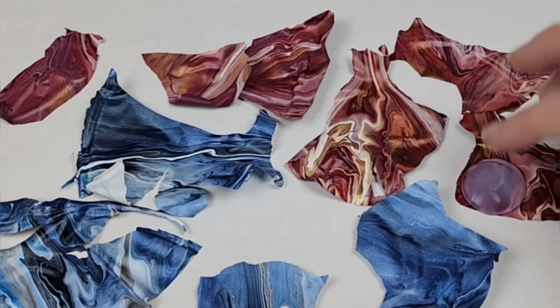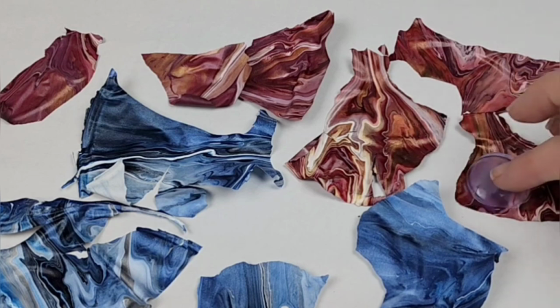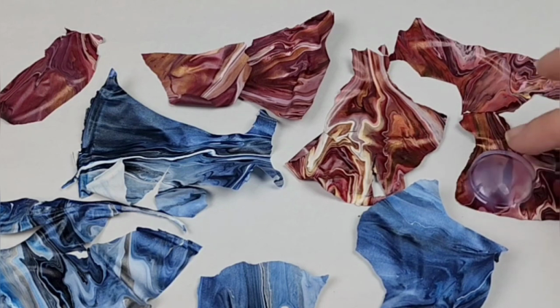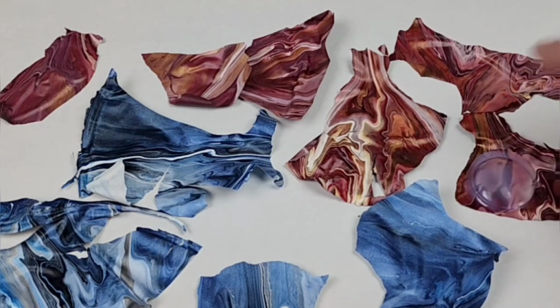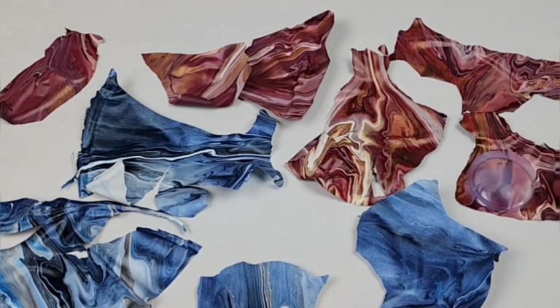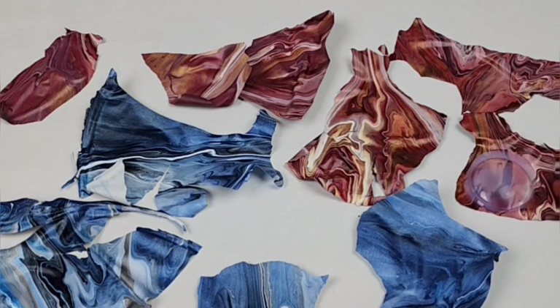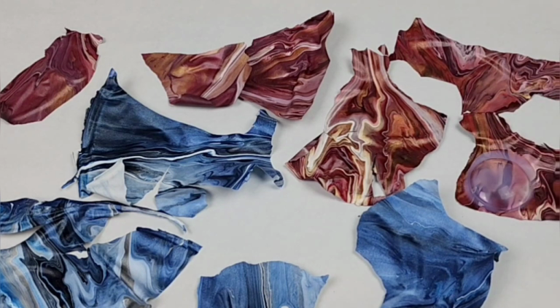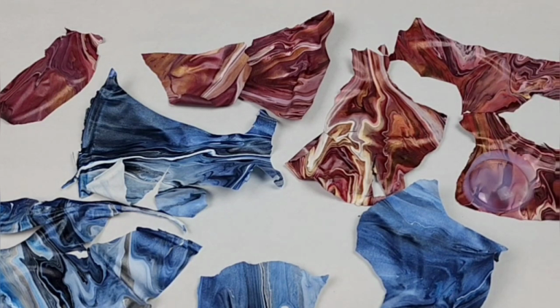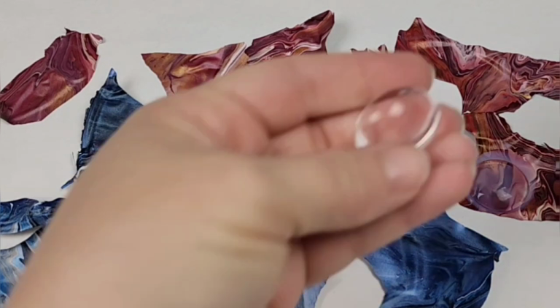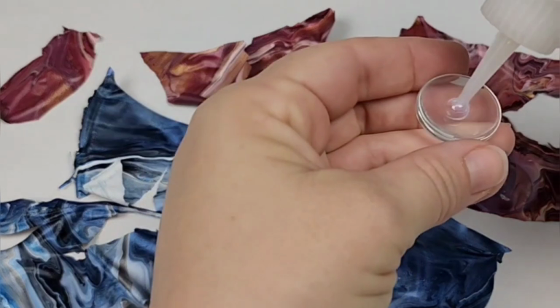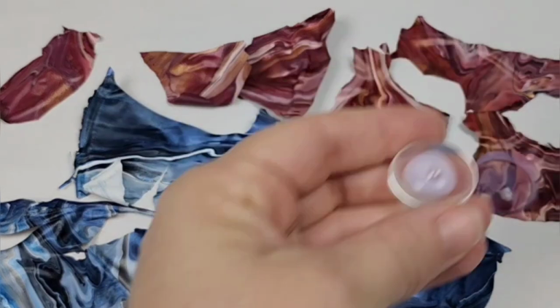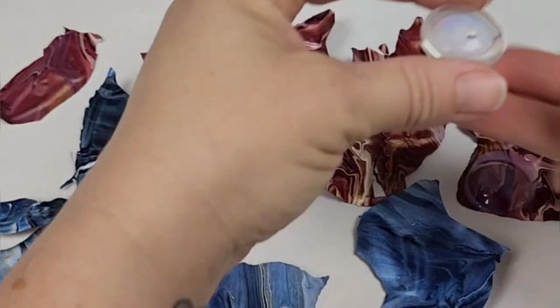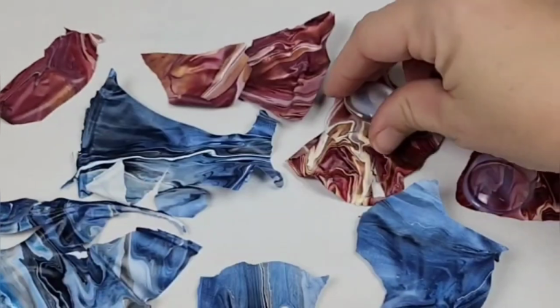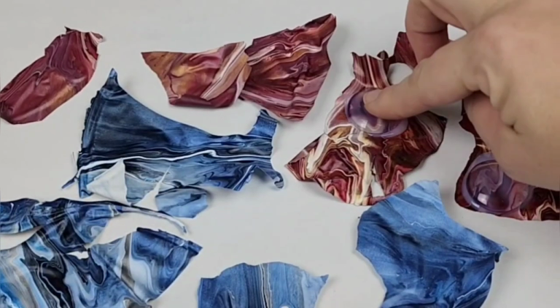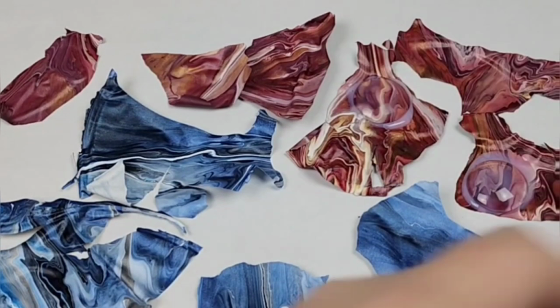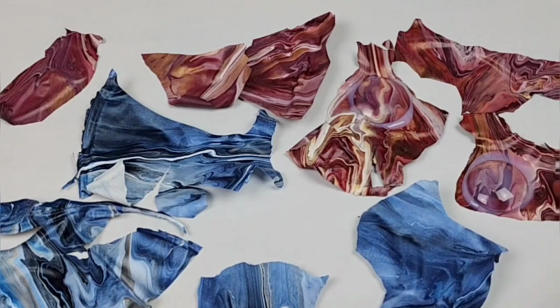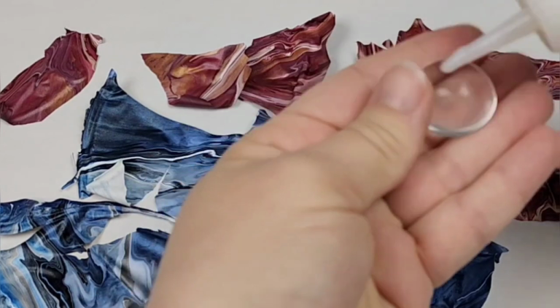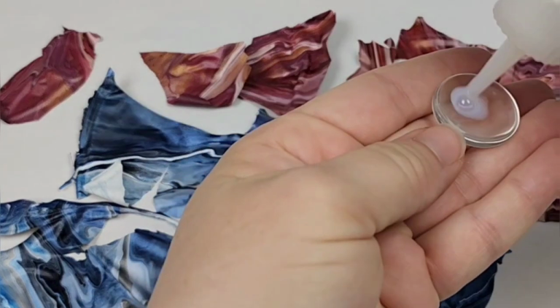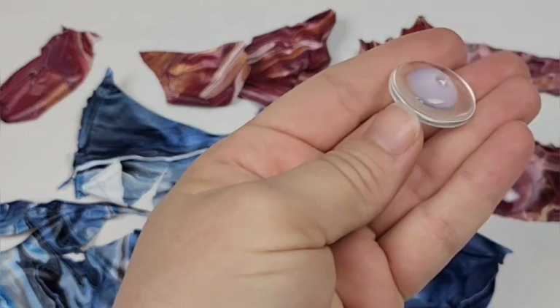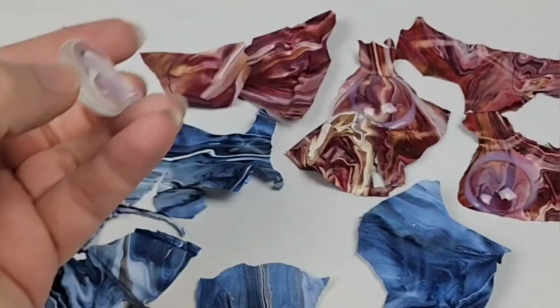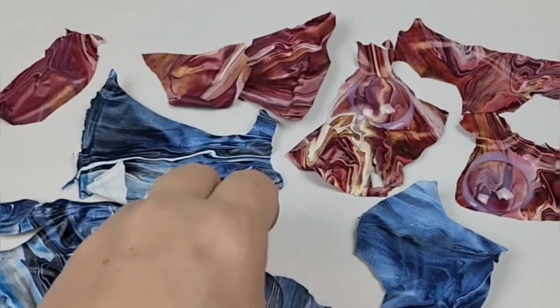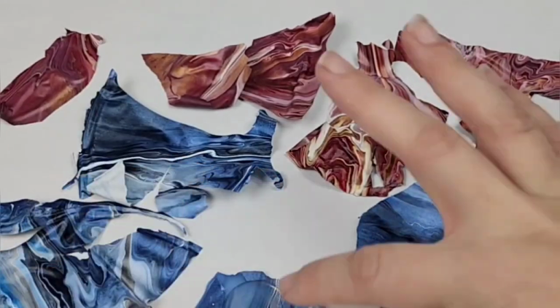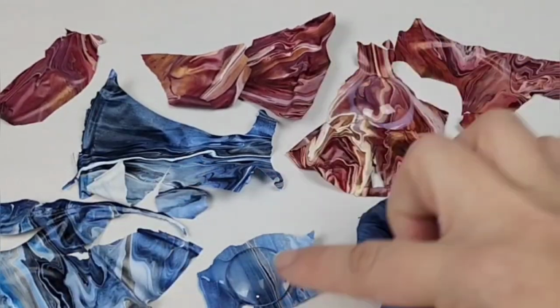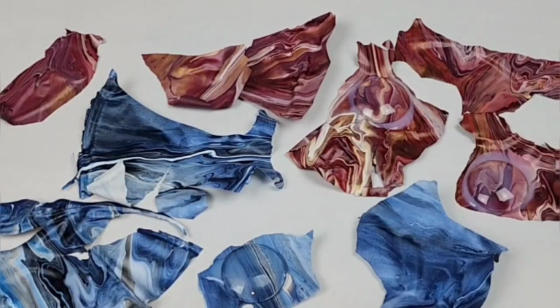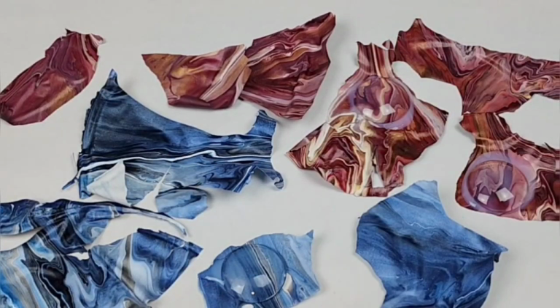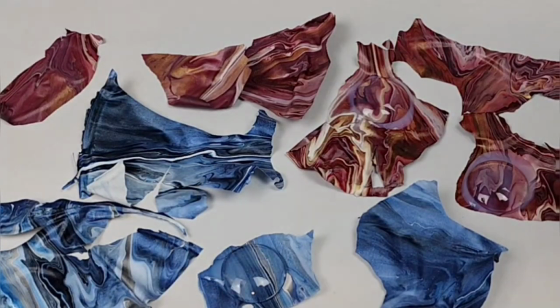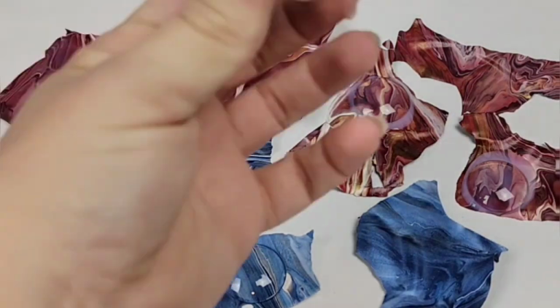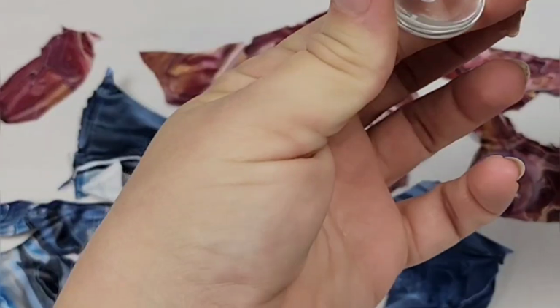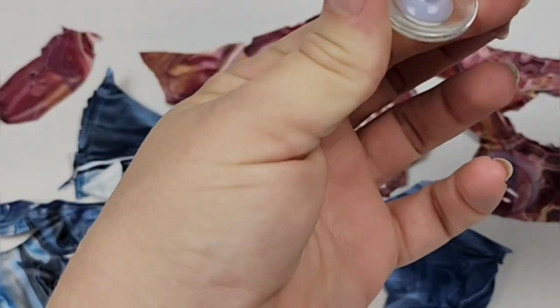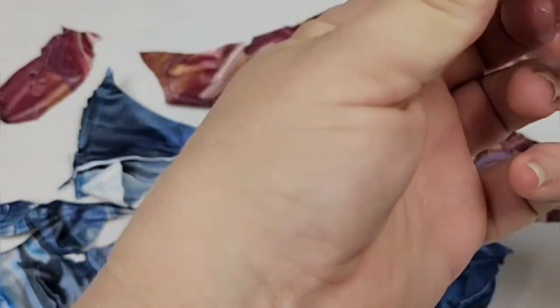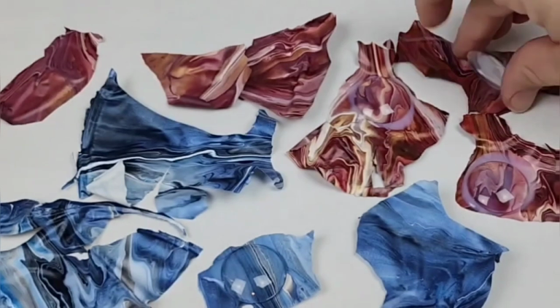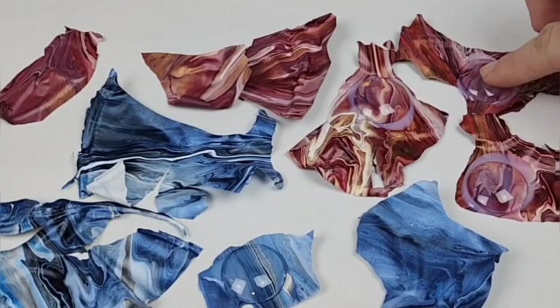There are quite a few other things you can do with these skins. You can make them into bookmarks, wine glass charms, you can glue the pieces onto something else, you could put them in a mold with some resin, etc.